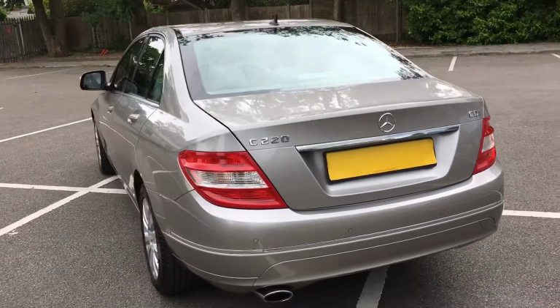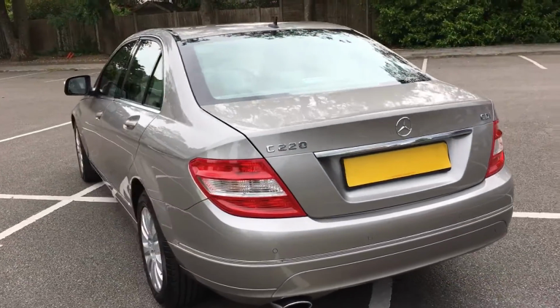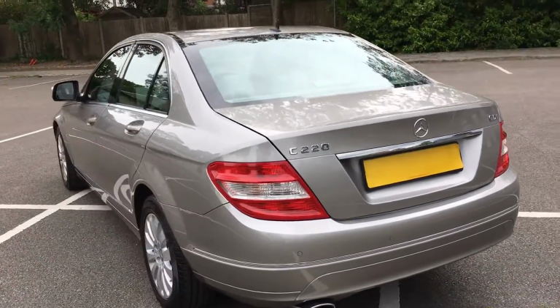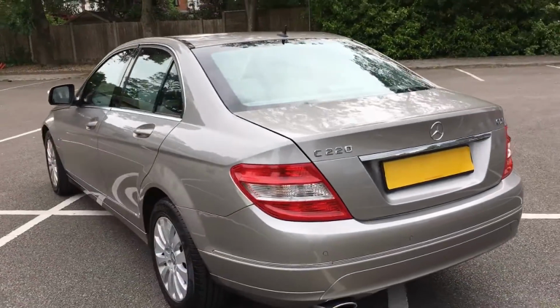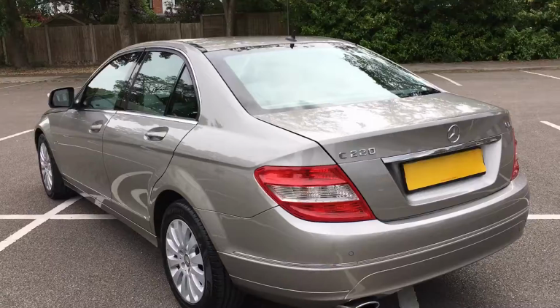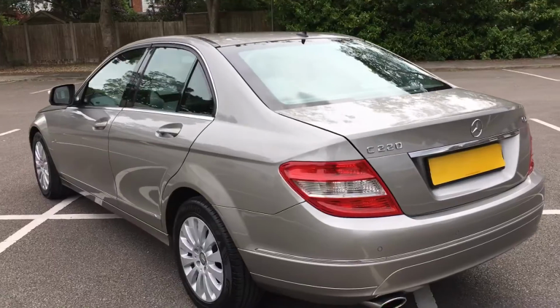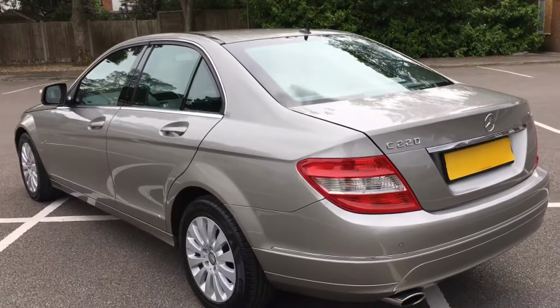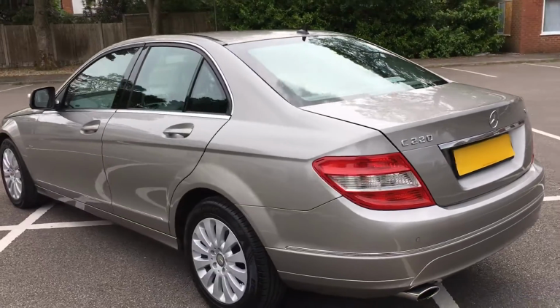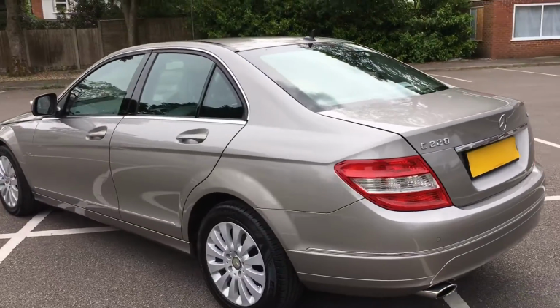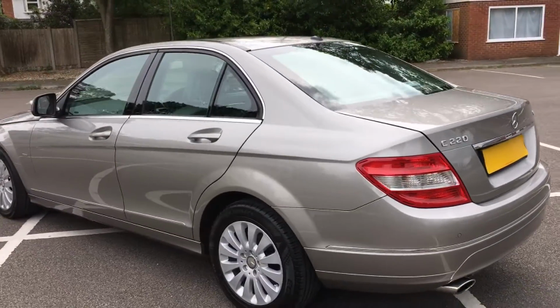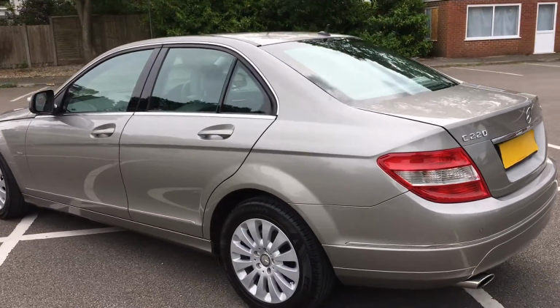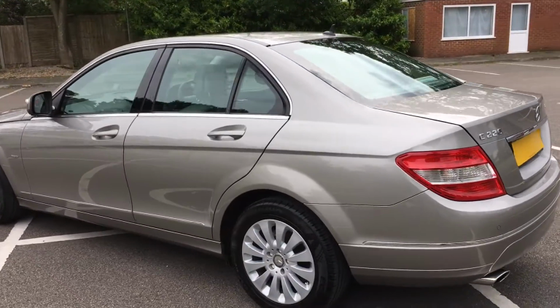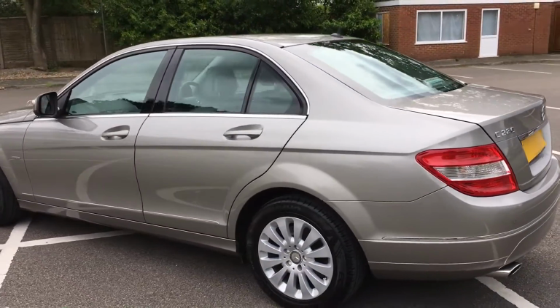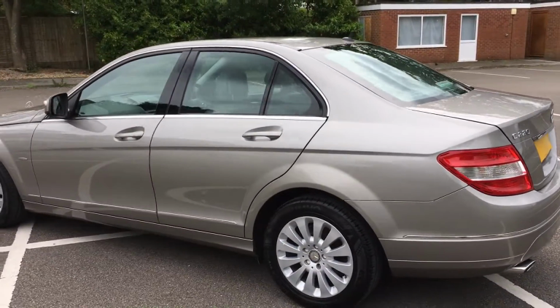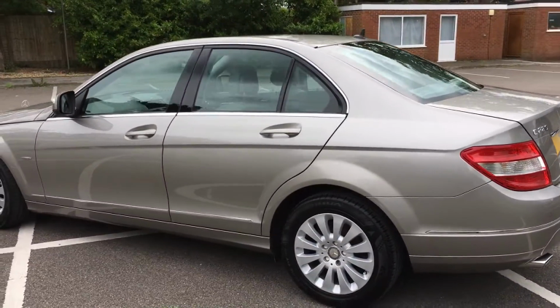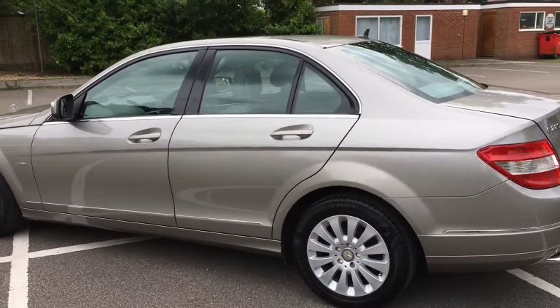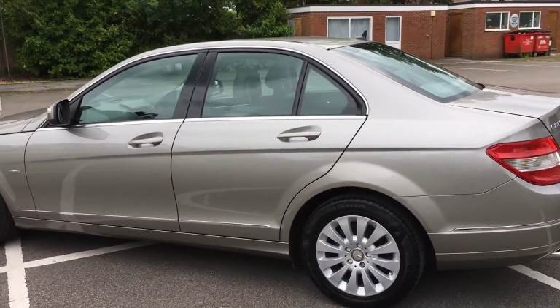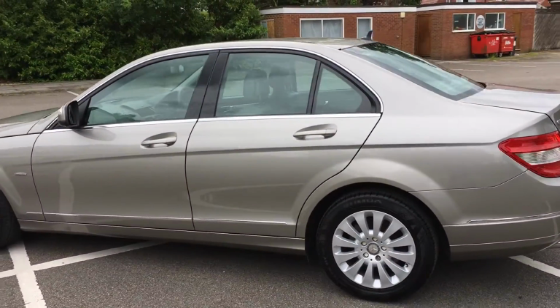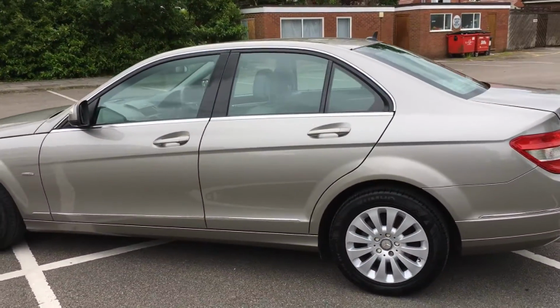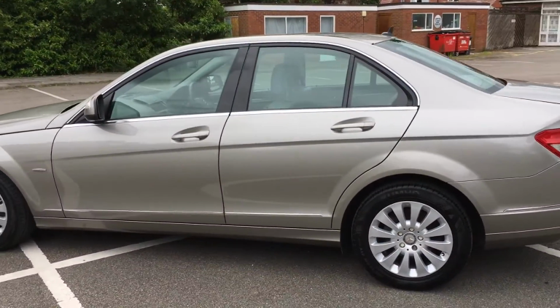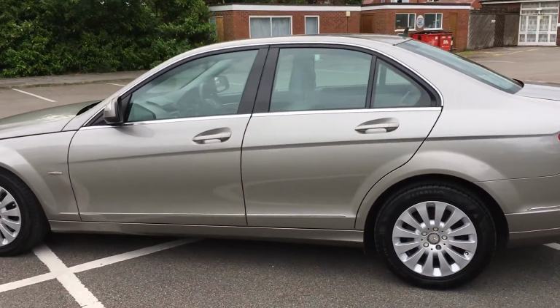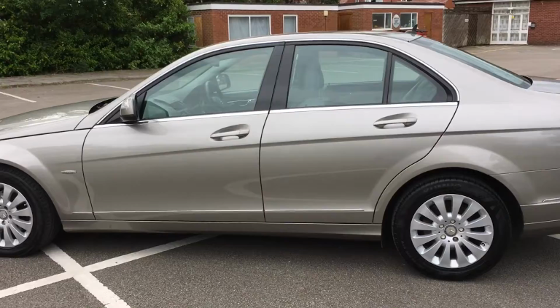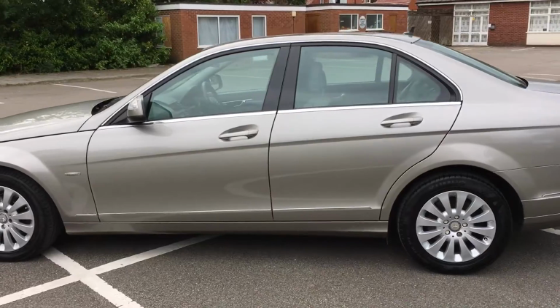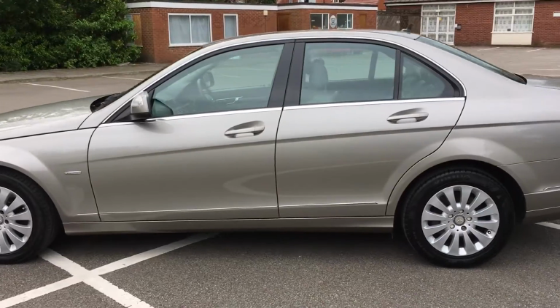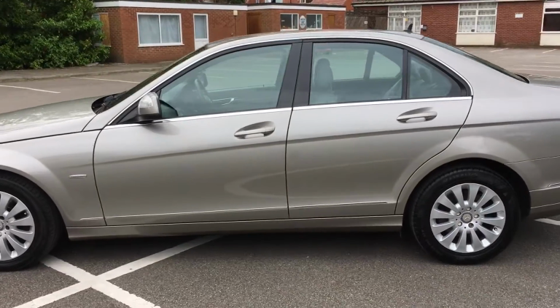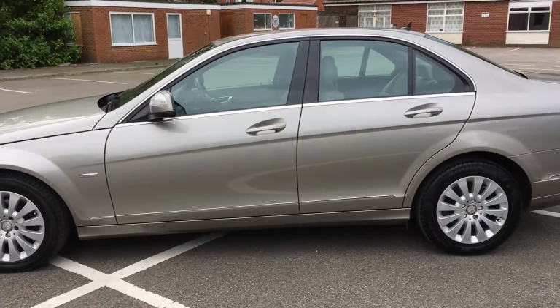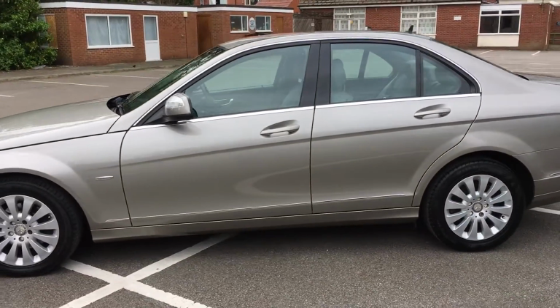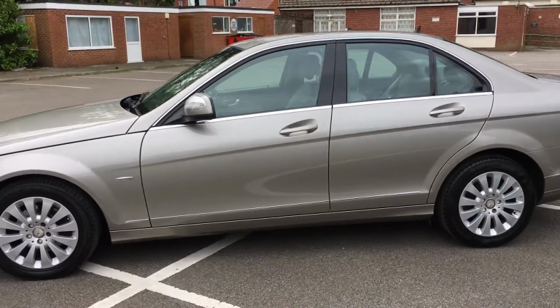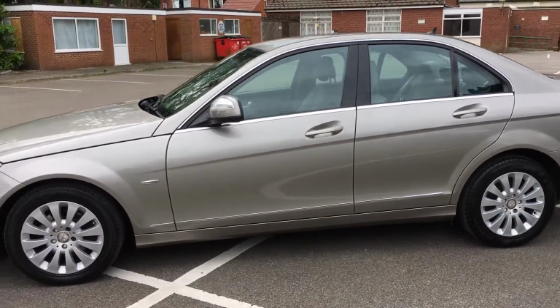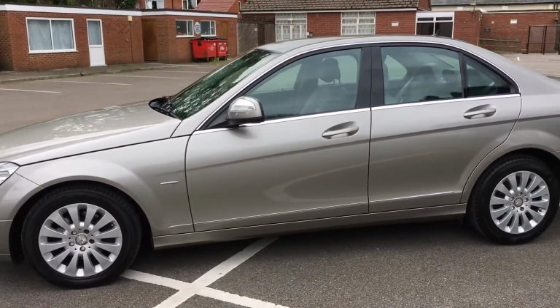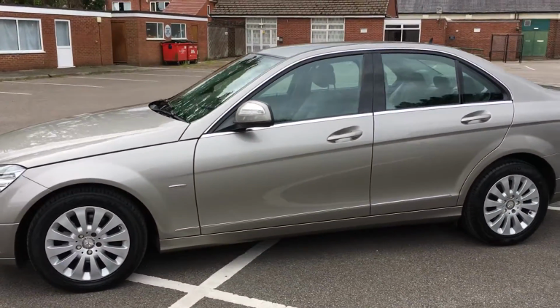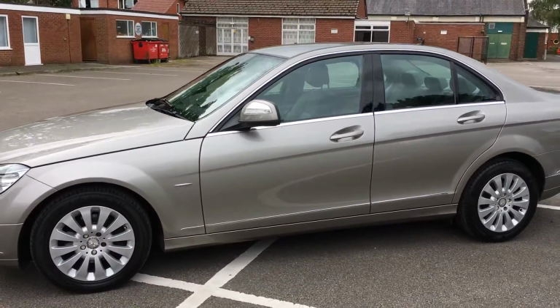In my opinion, this is when Mercedes made cars properly. We've sold hundreds of these over the years and never had any problems.